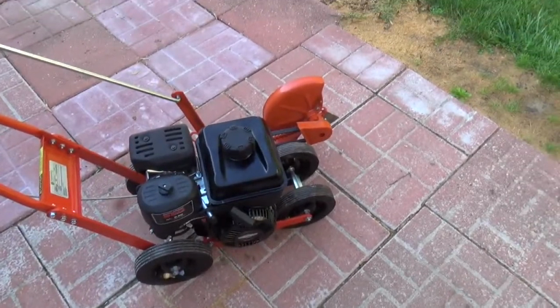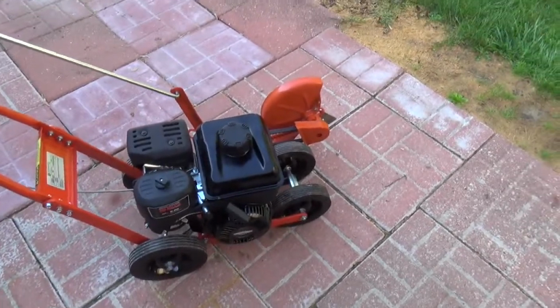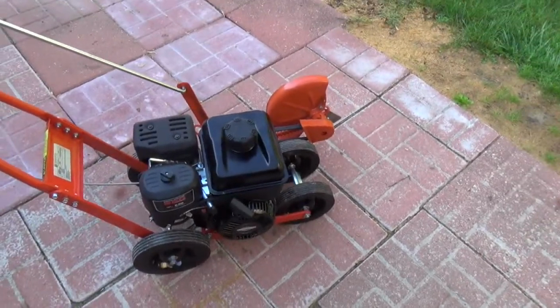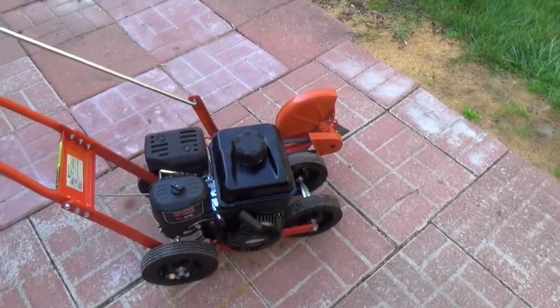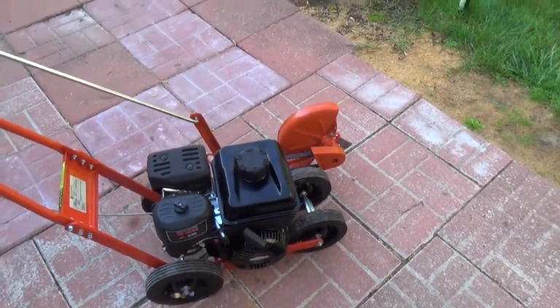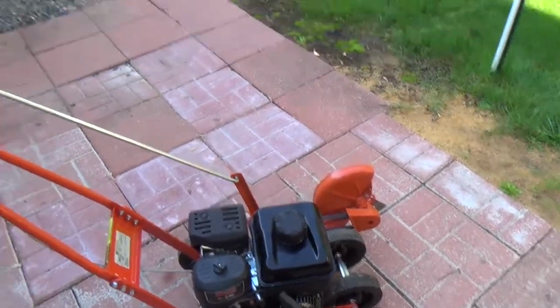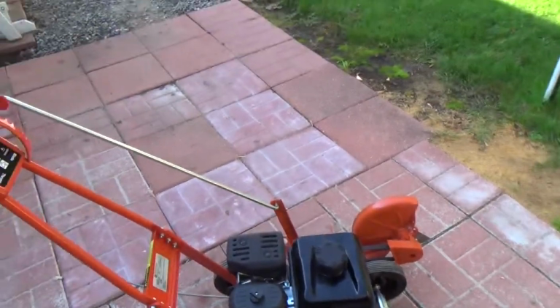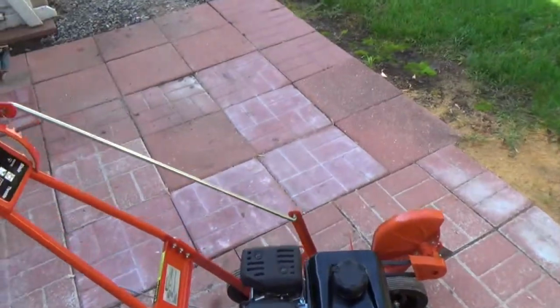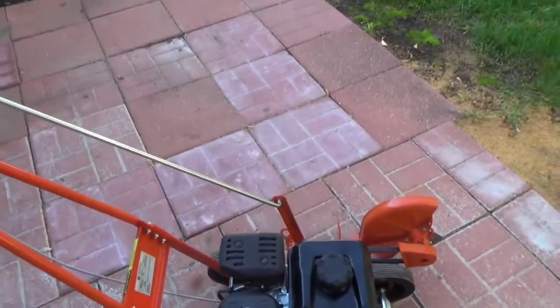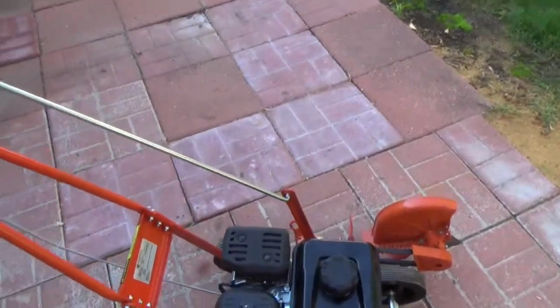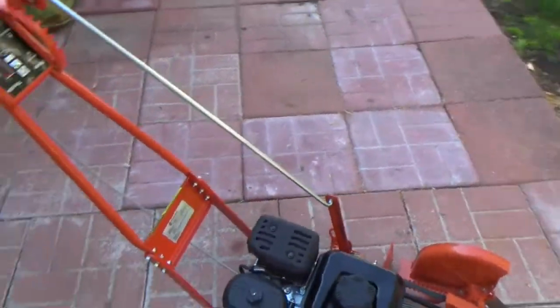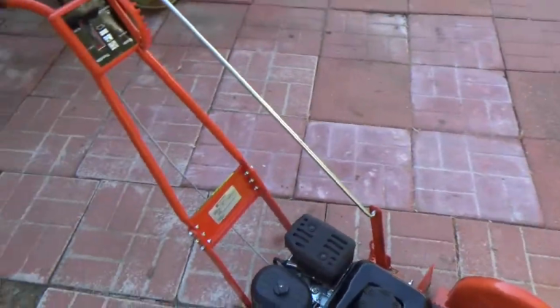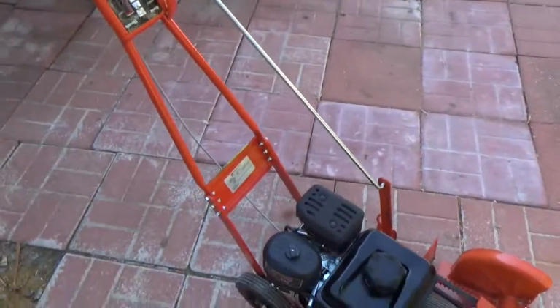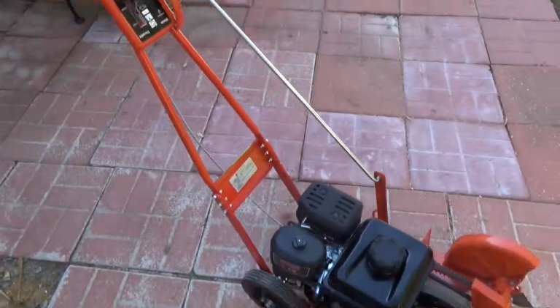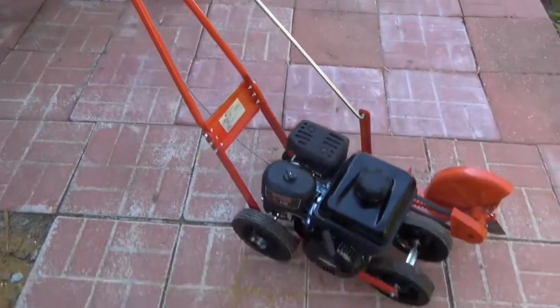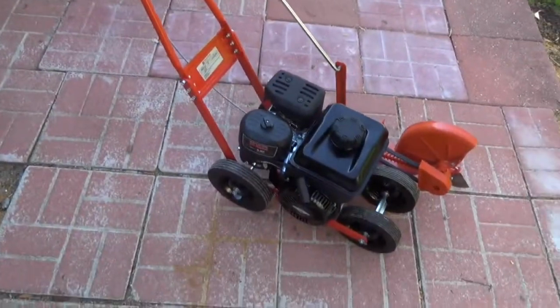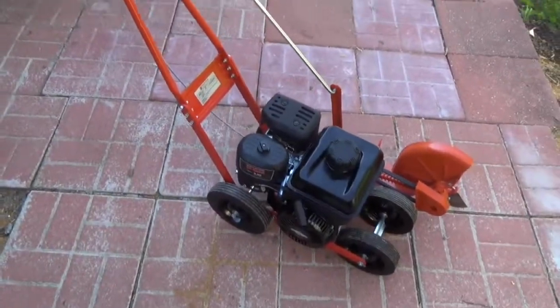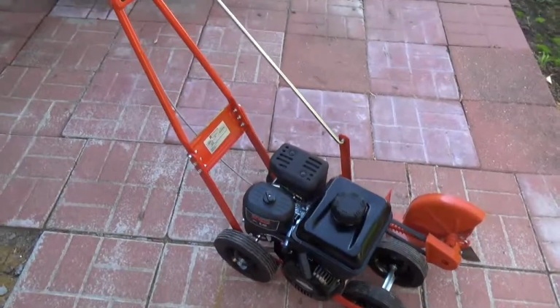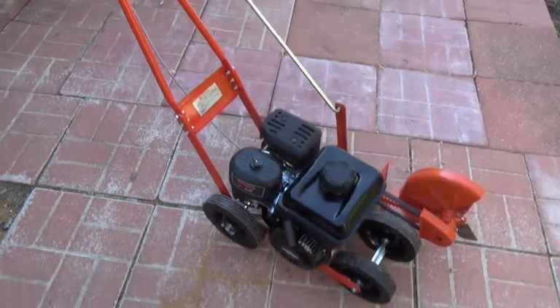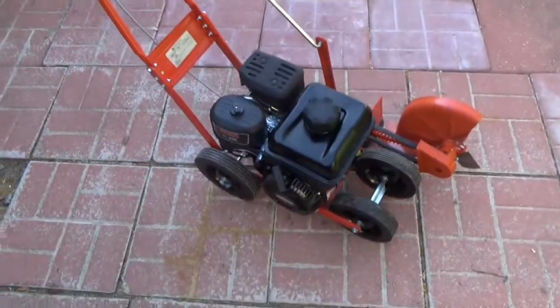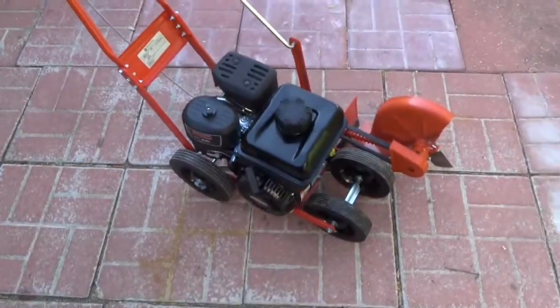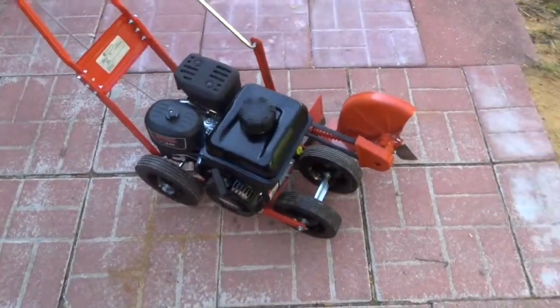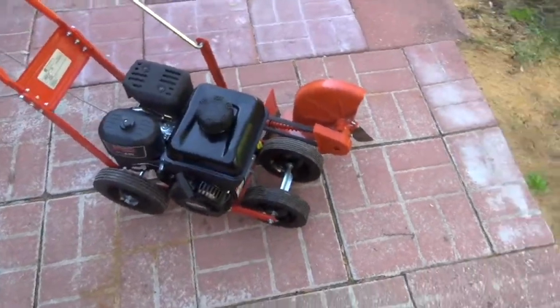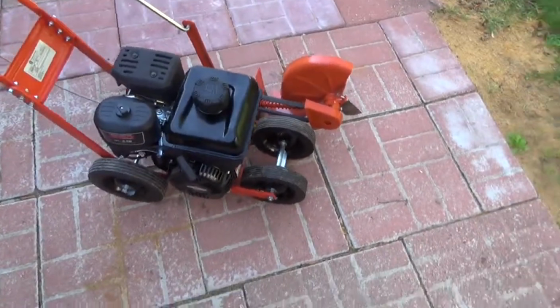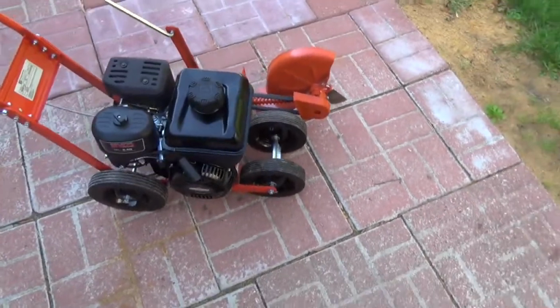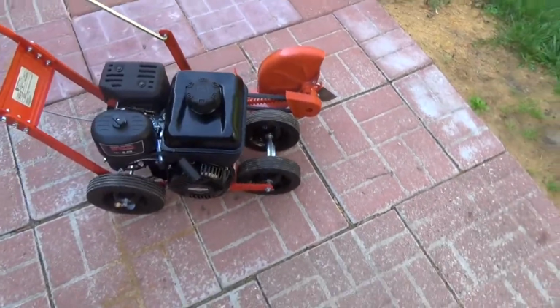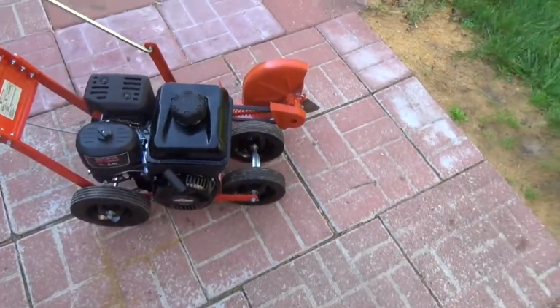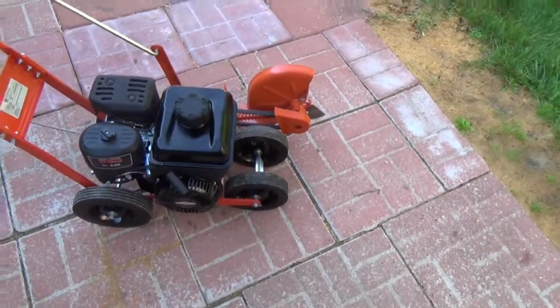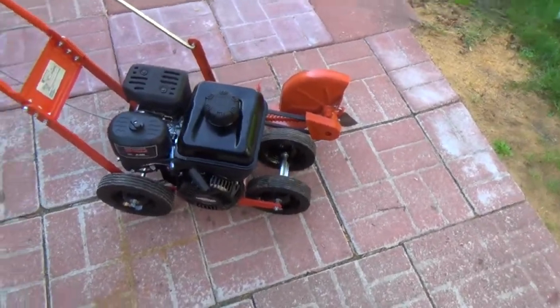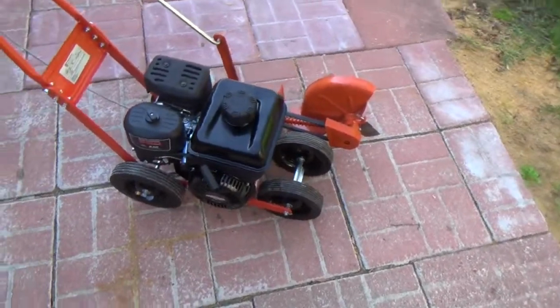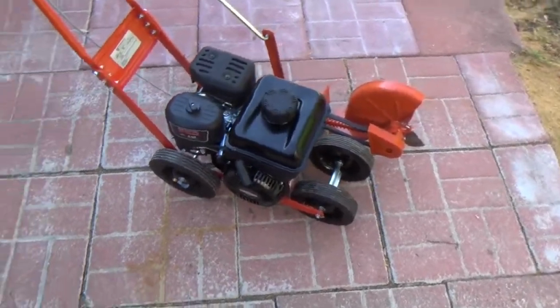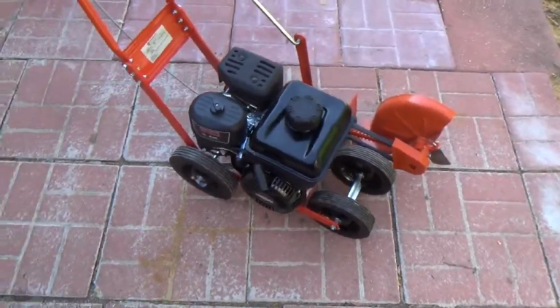All right, this is our latest toy. It's a power edger. There's a little story behind this dude.